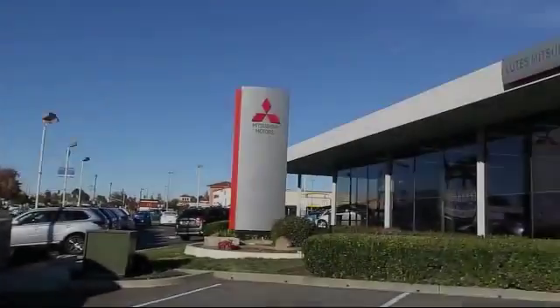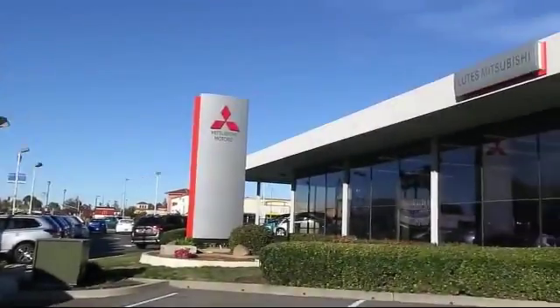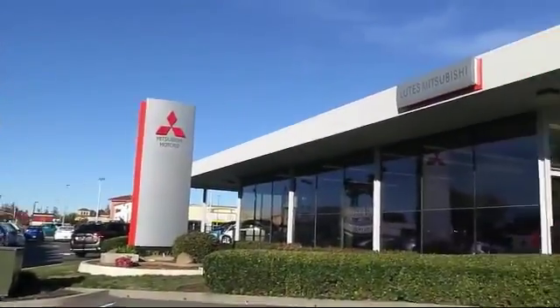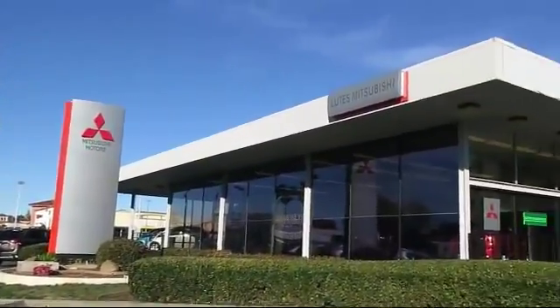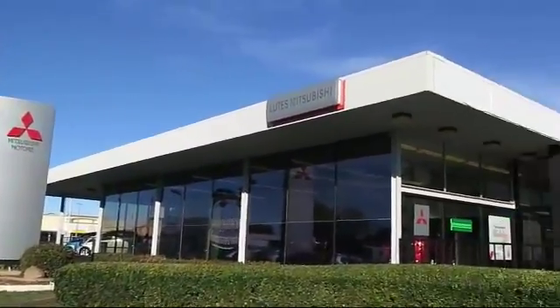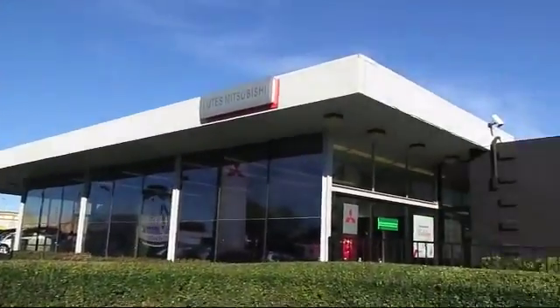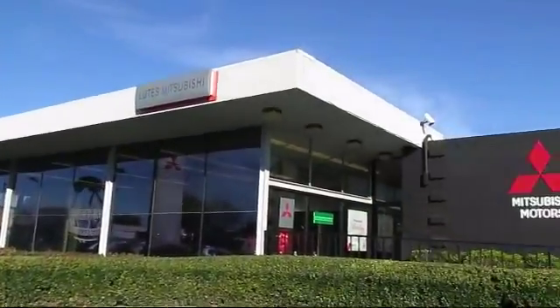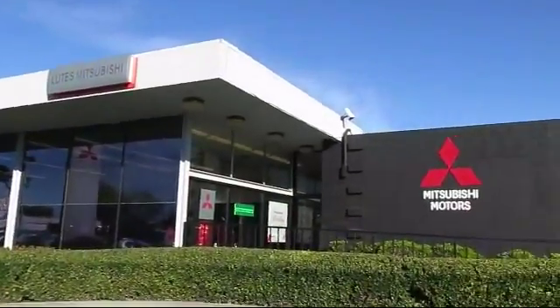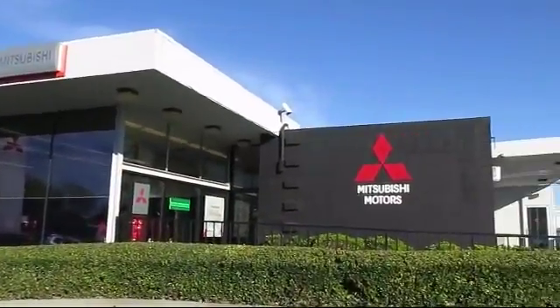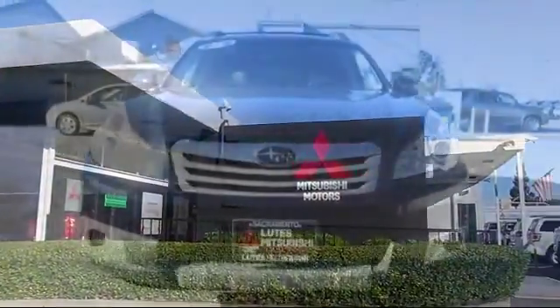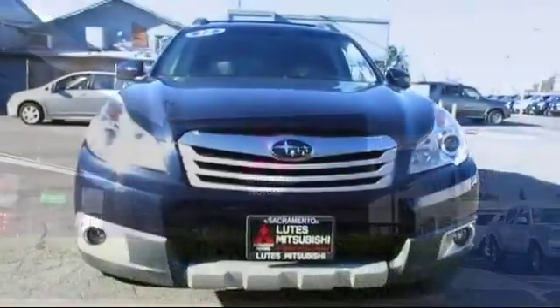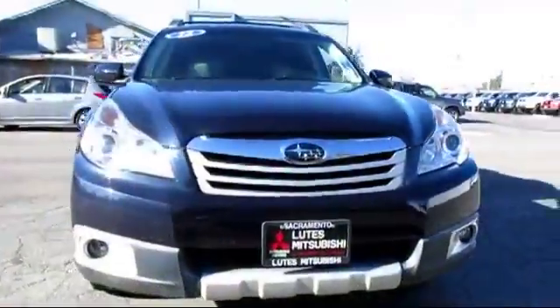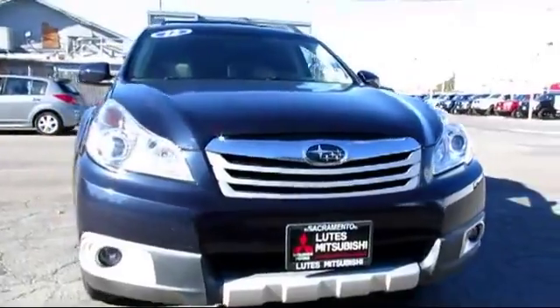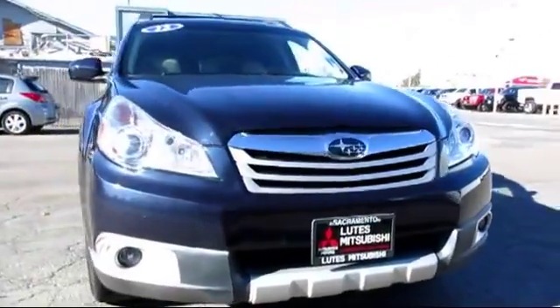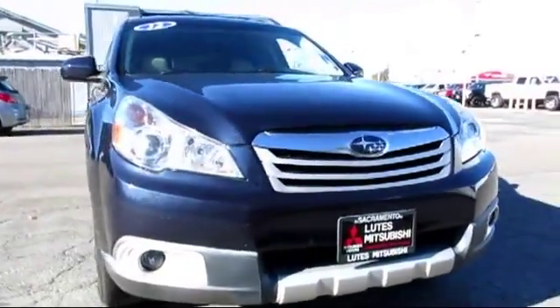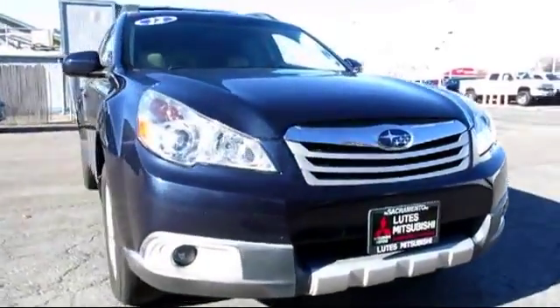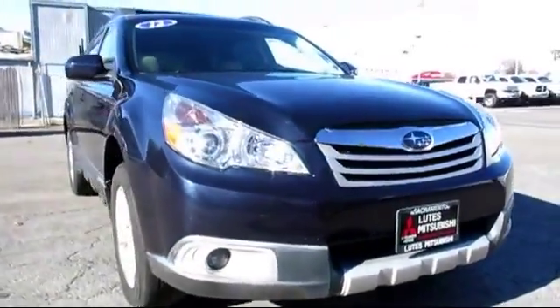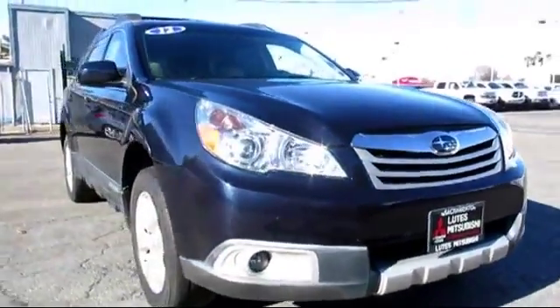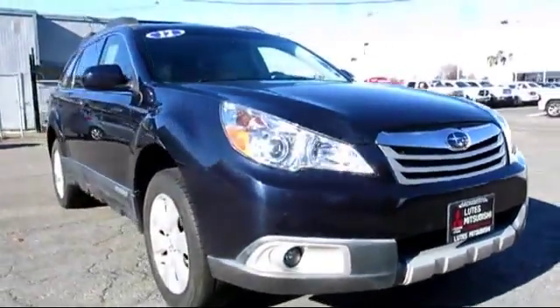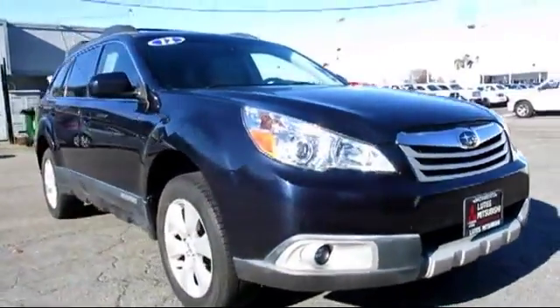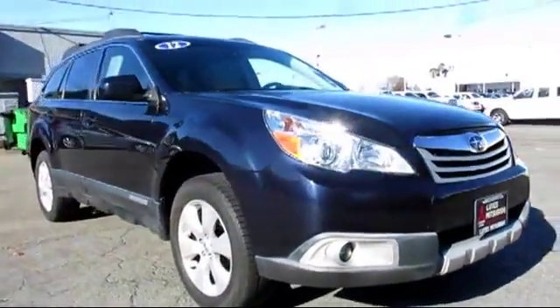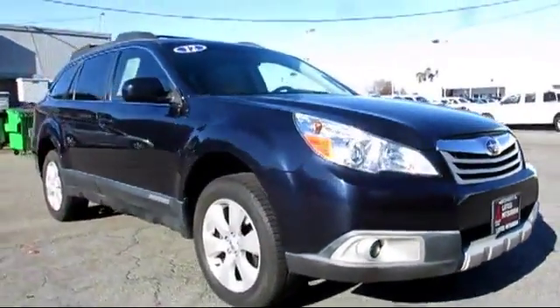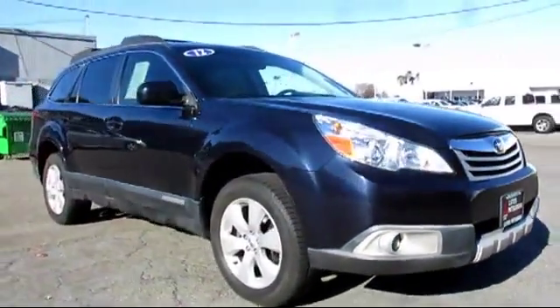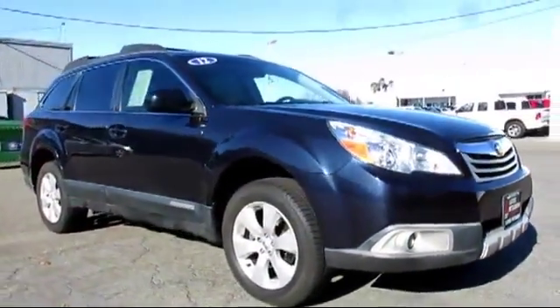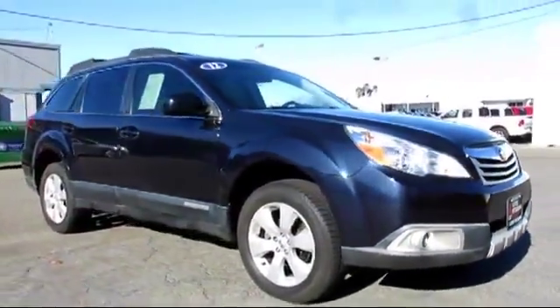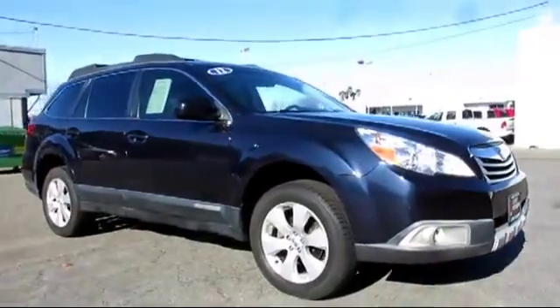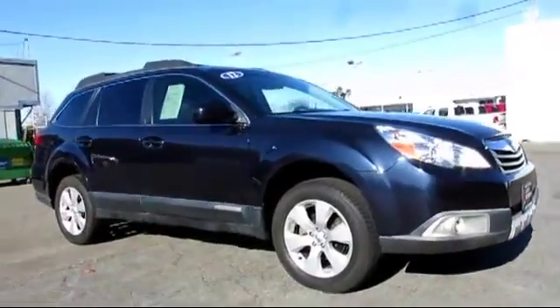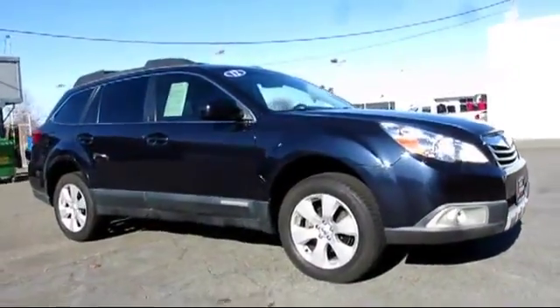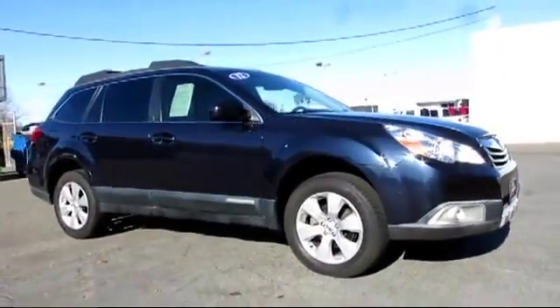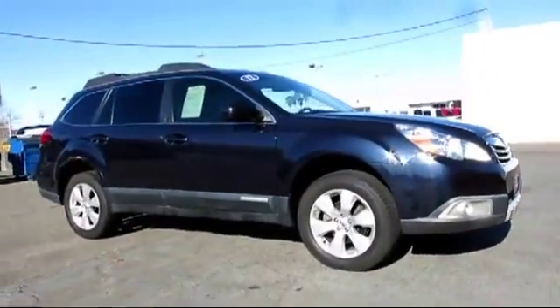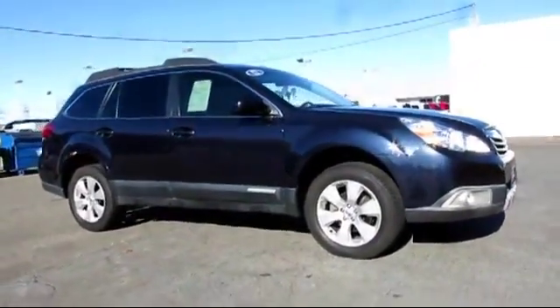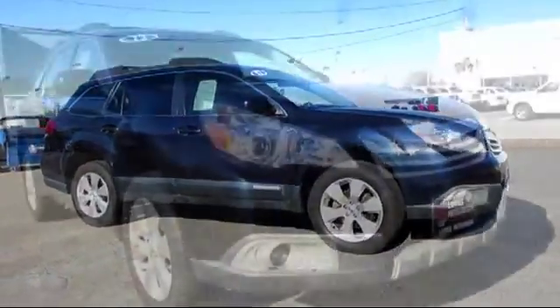Lutz Mitsubishi is proud to present another great vehicle from our selection of quality pre-owned cars, trucks, and SUVs. It comes equipped with climate control, tire pressure monitoring system, and steering wheel controls.